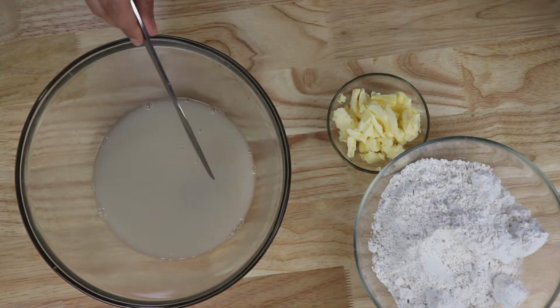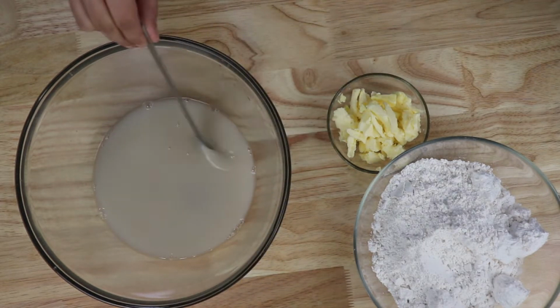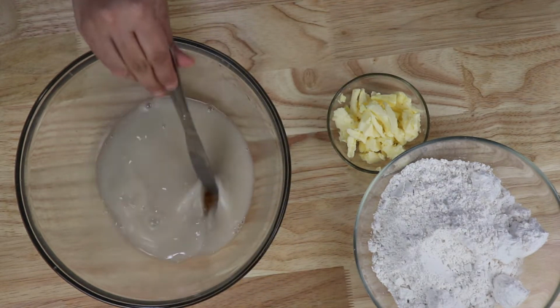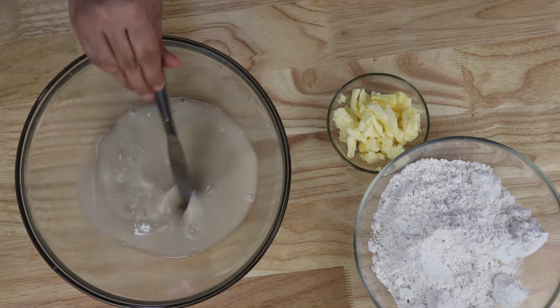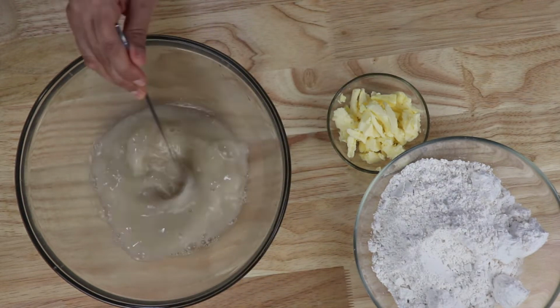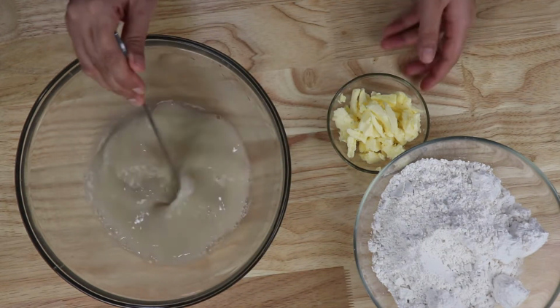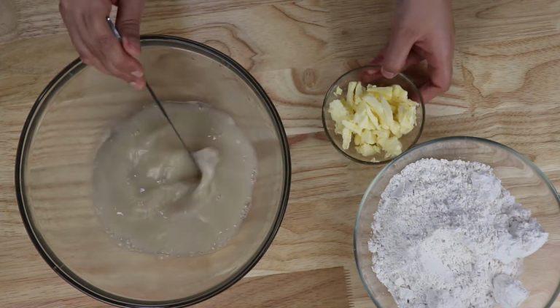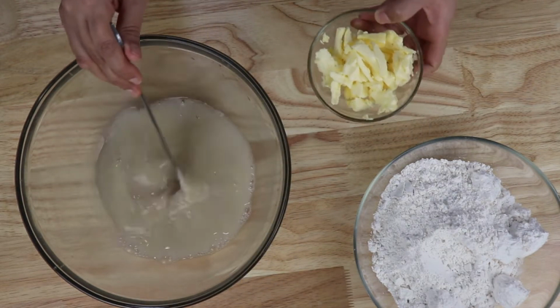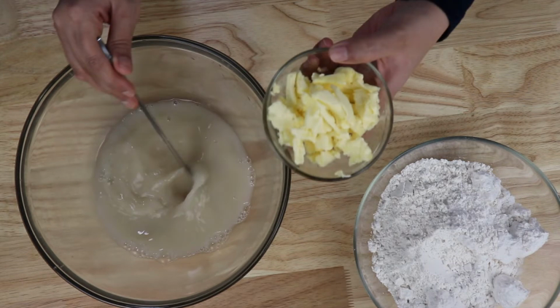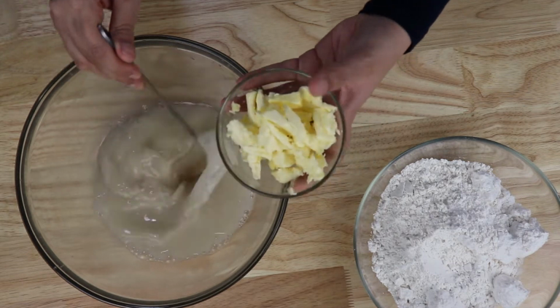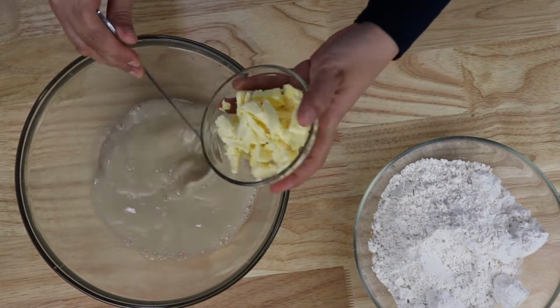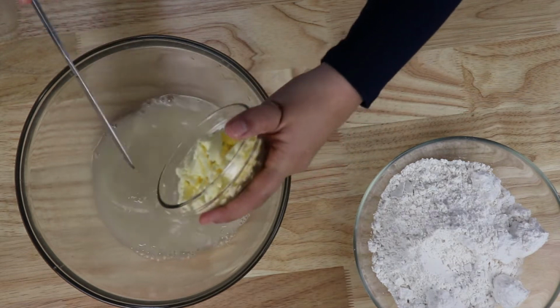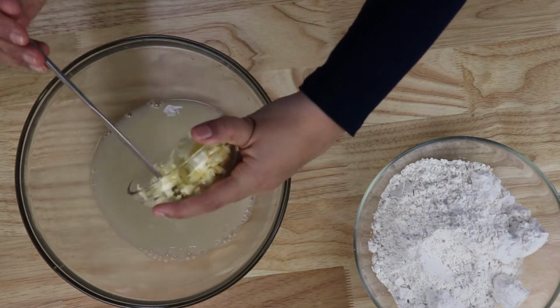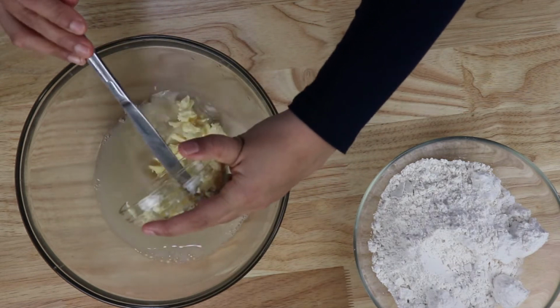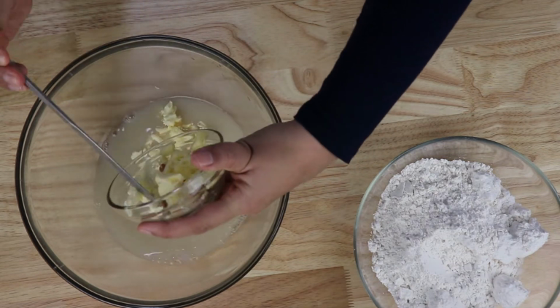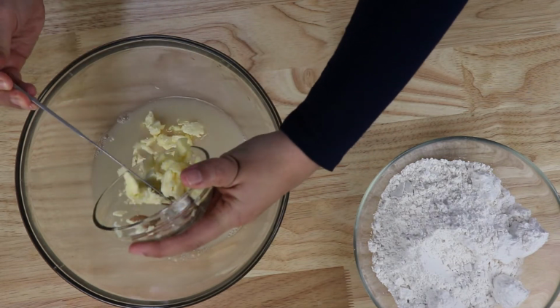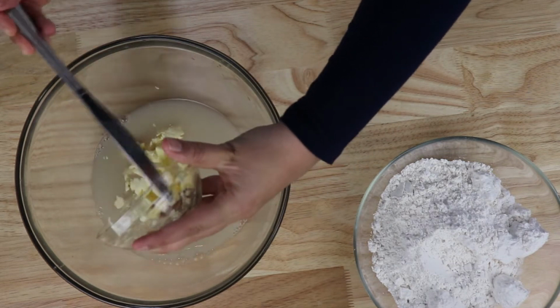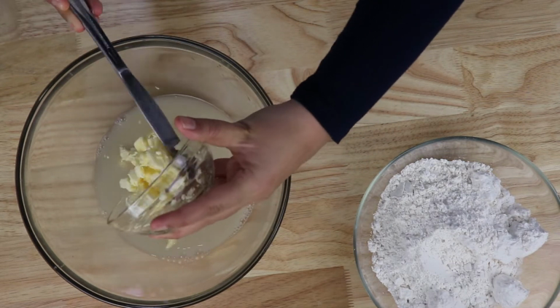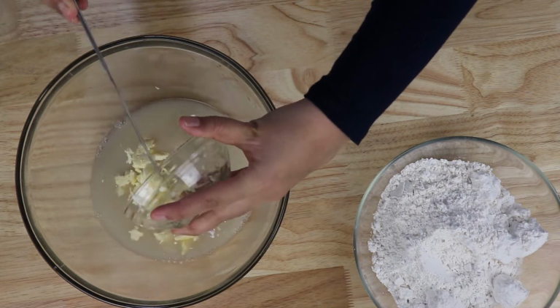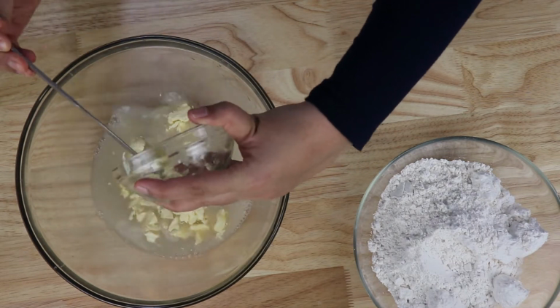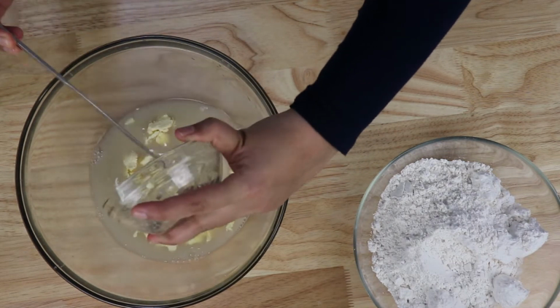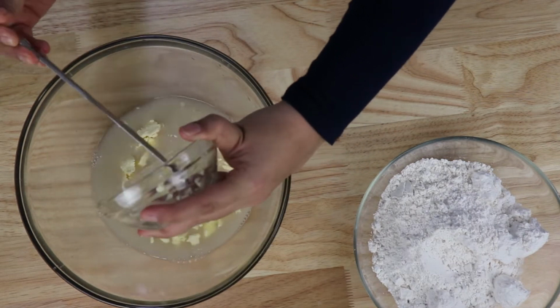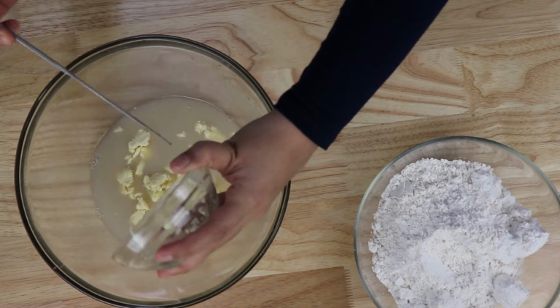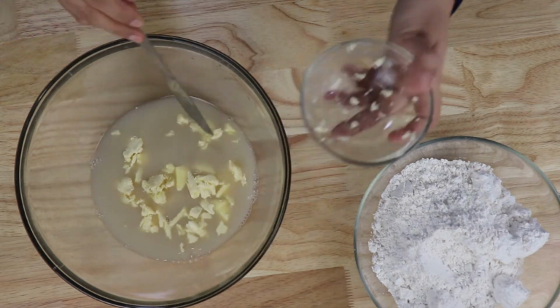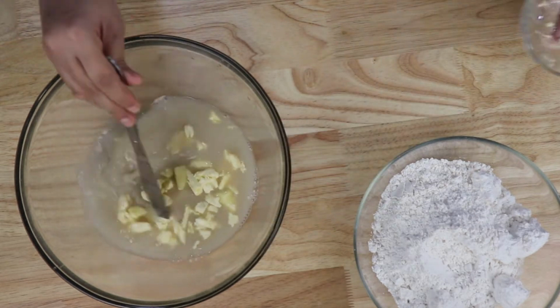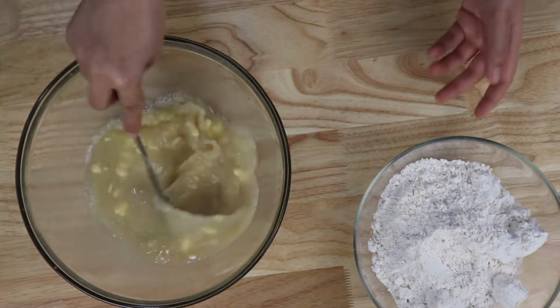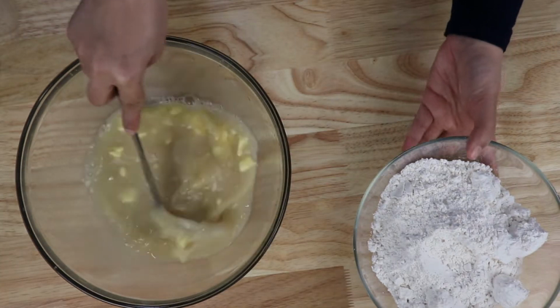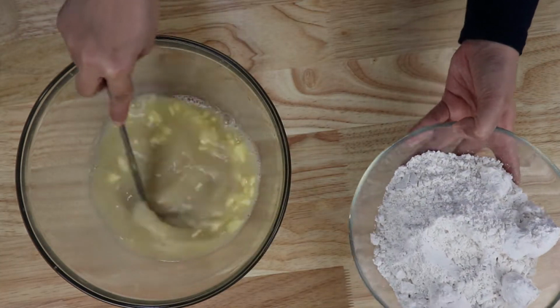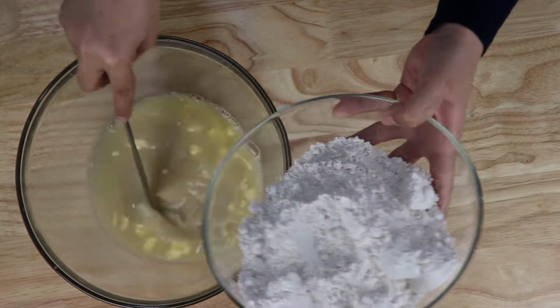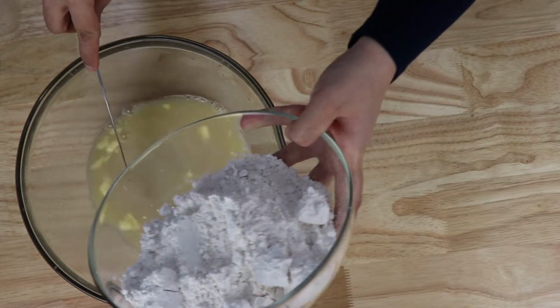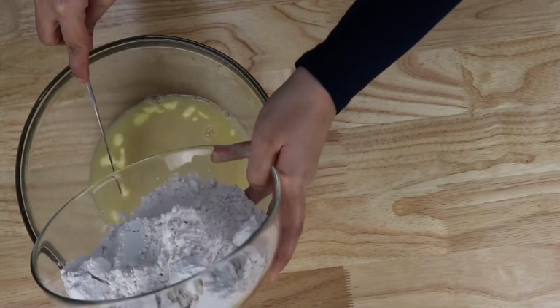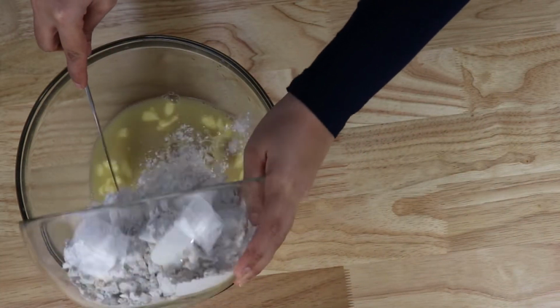Stir it again, then add the butter — just three tablespoons of unsalted butter. Then add the flour.